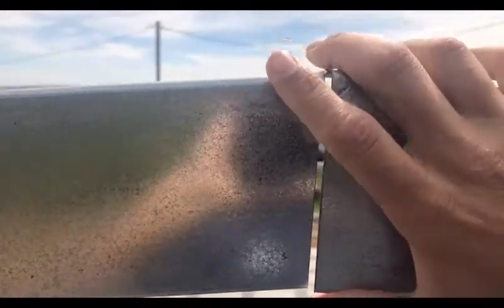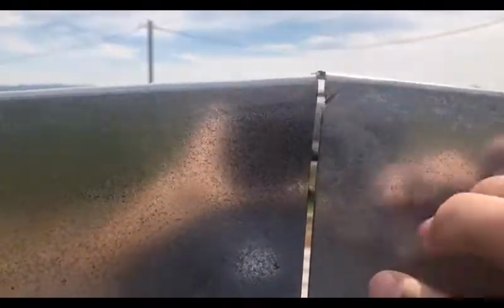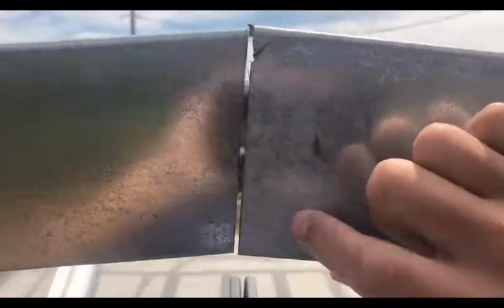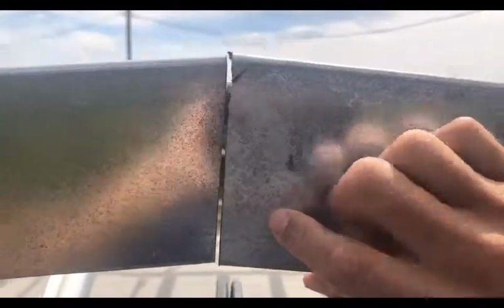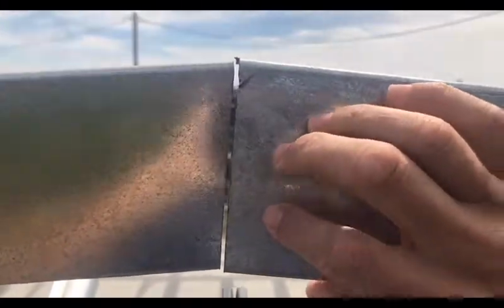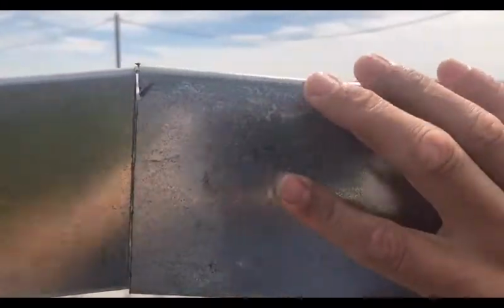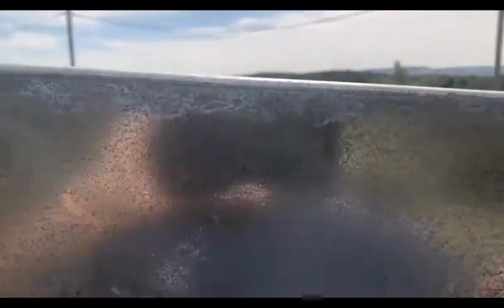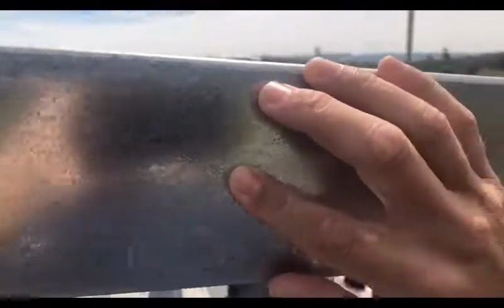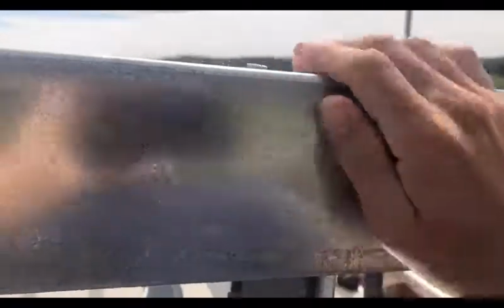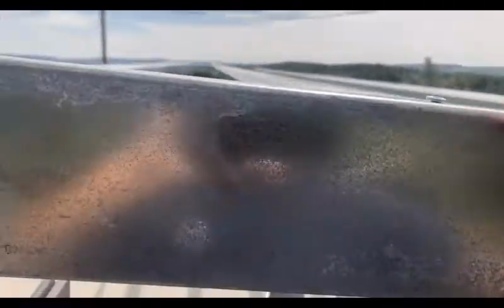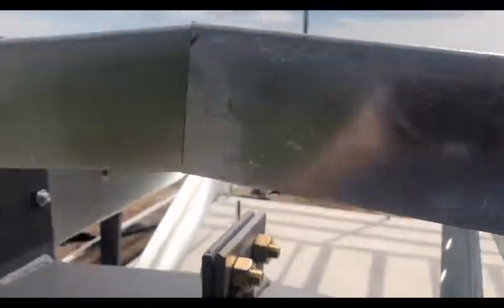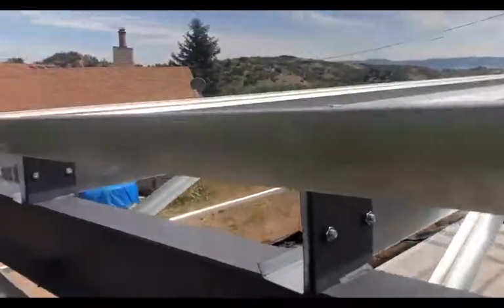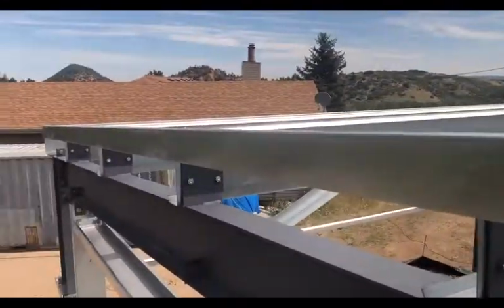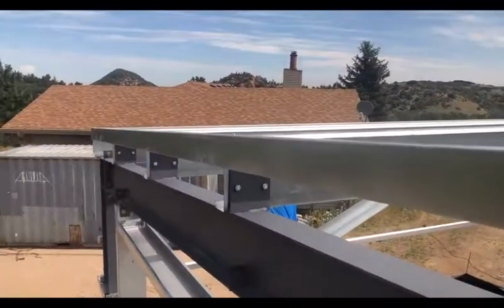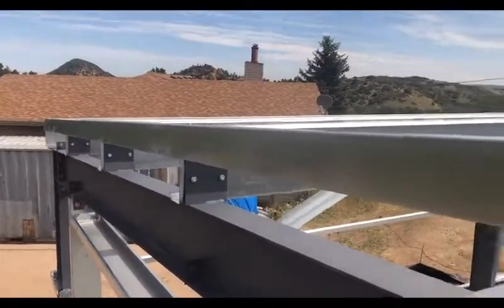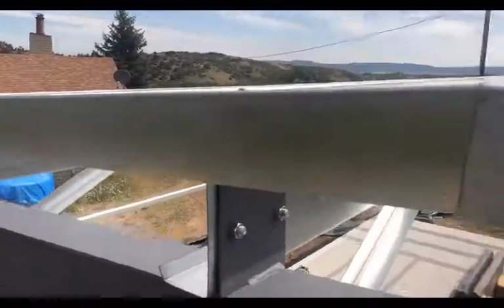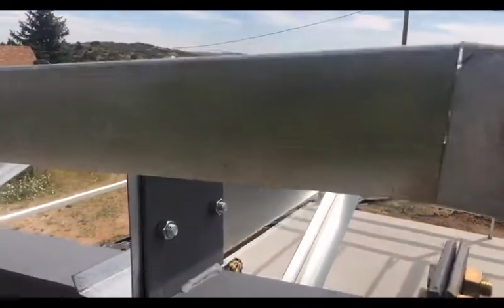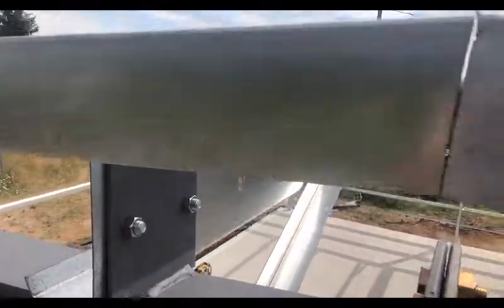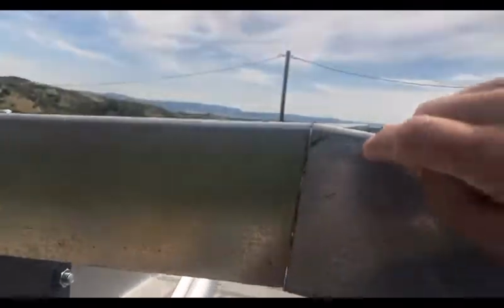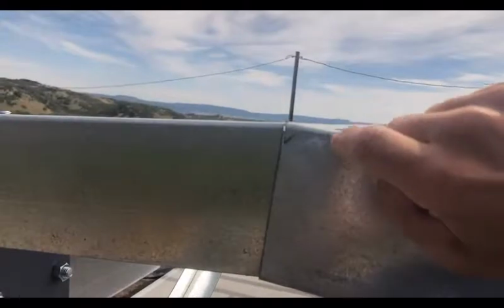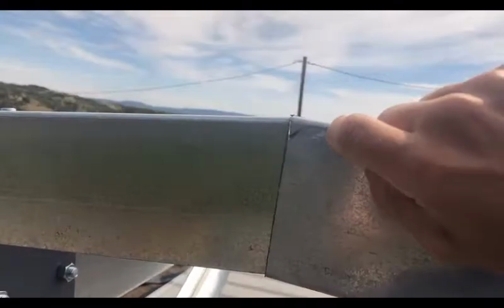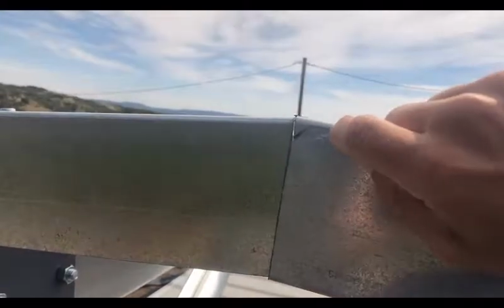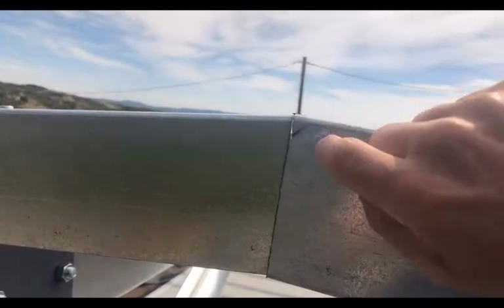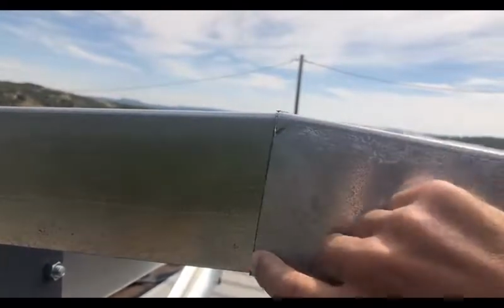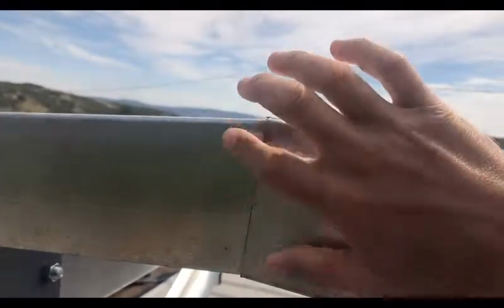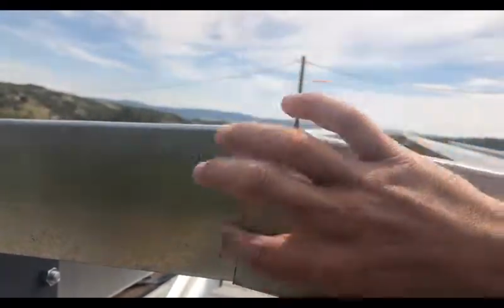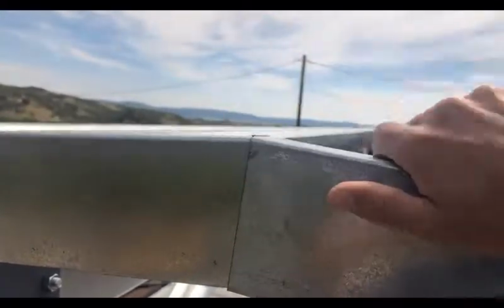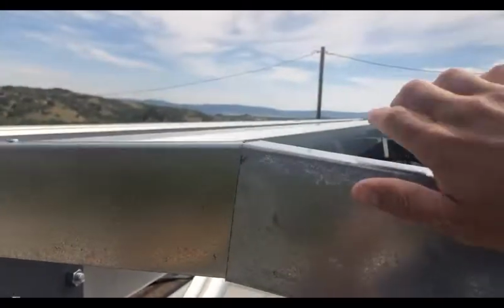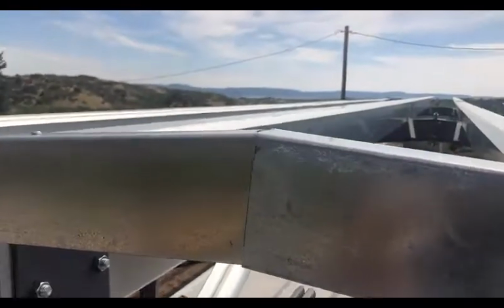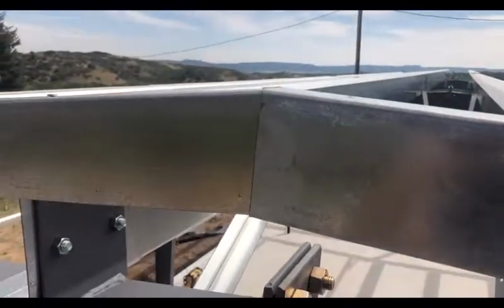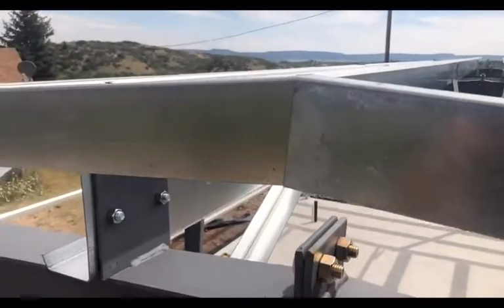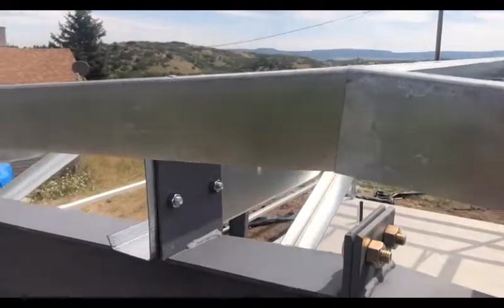He won't have any problems getting any sort of roof screws that he needs to get in up here. If you leave it straight you can leave a little gap there. It's really up to the erector.